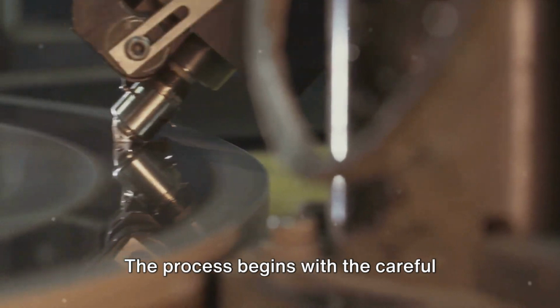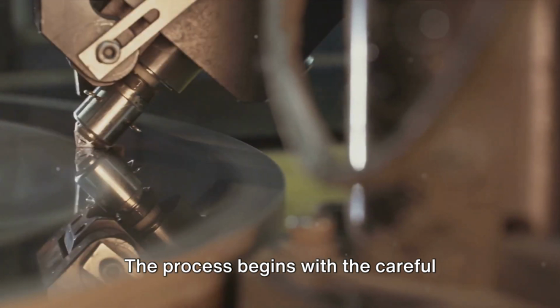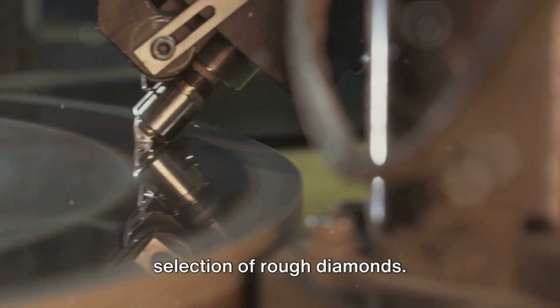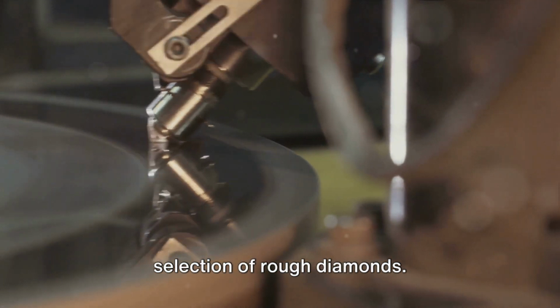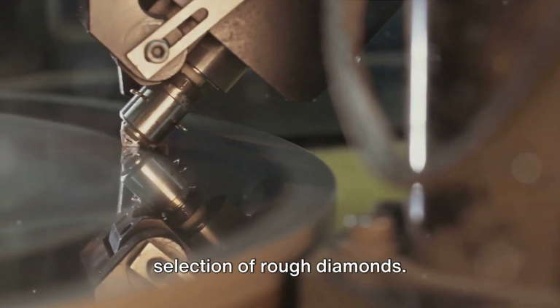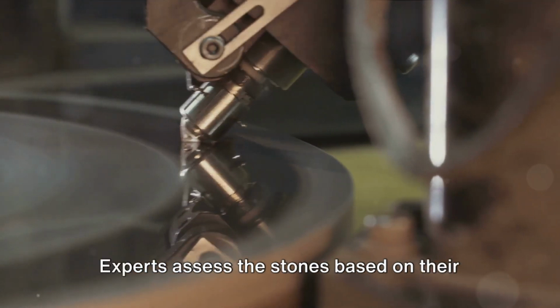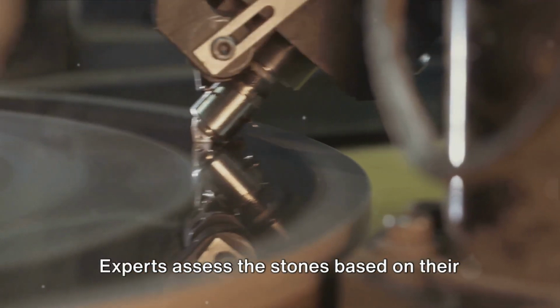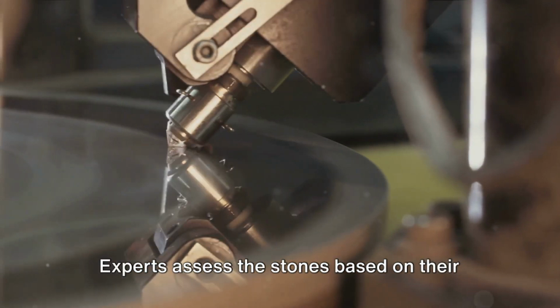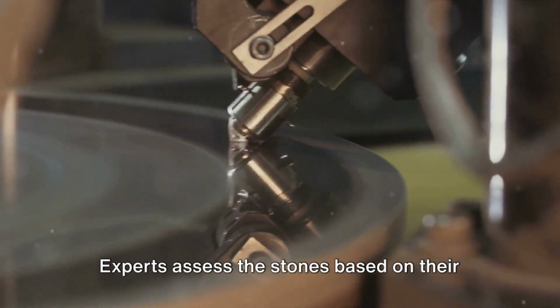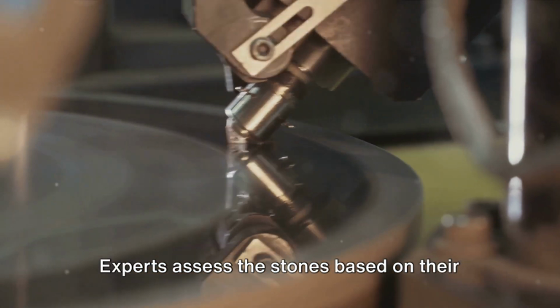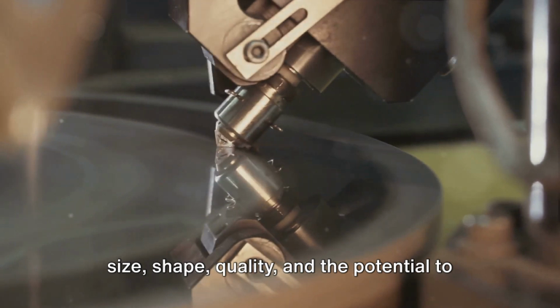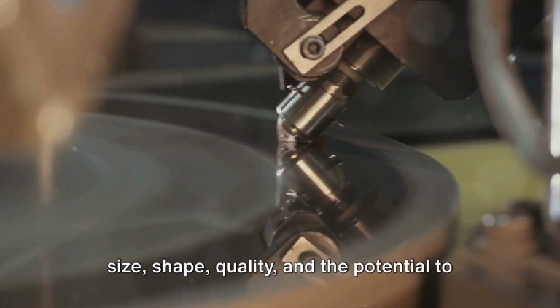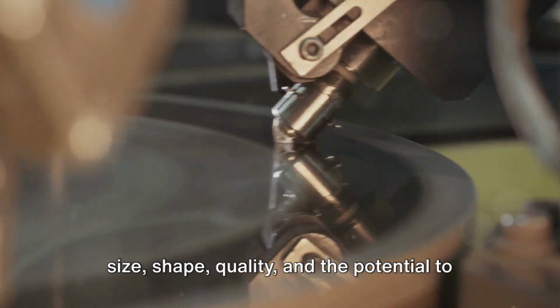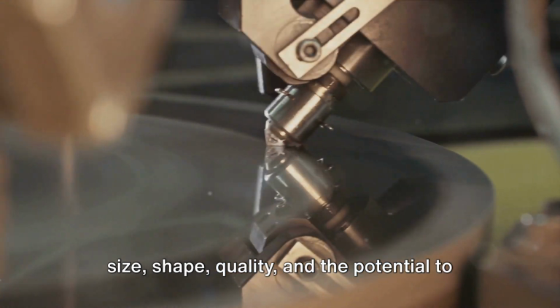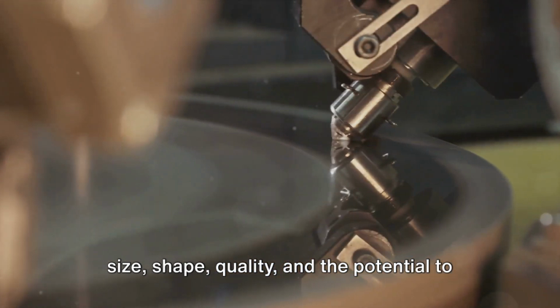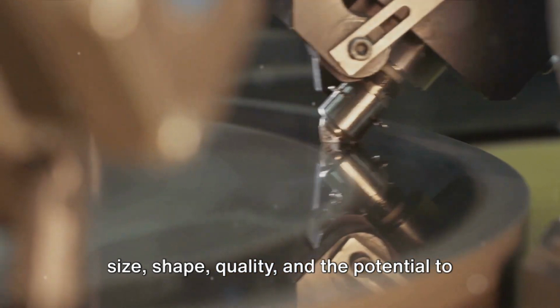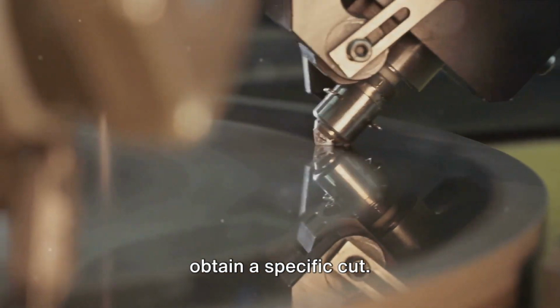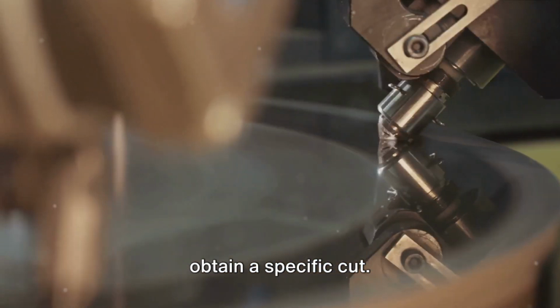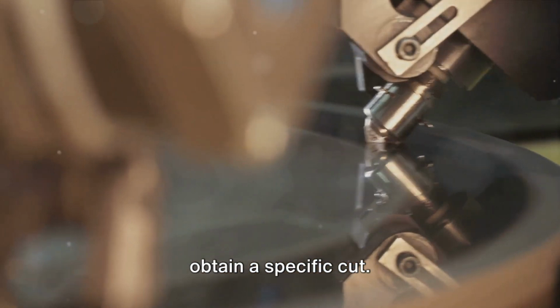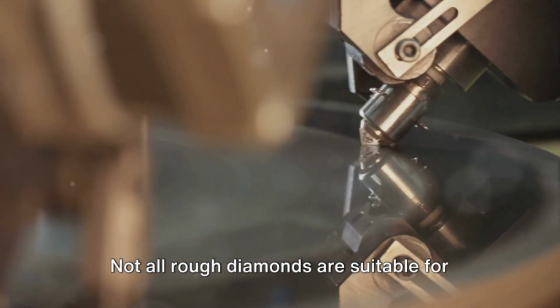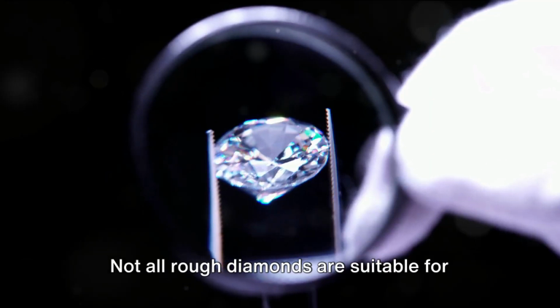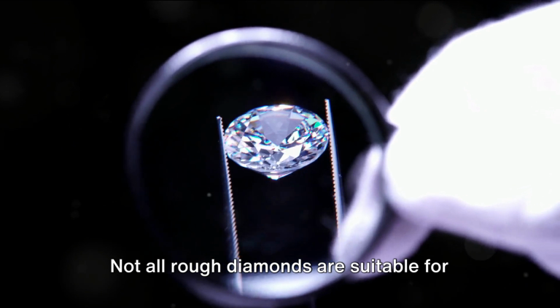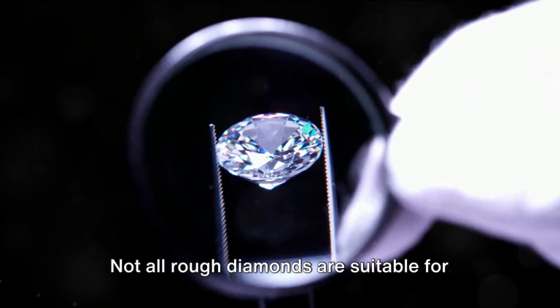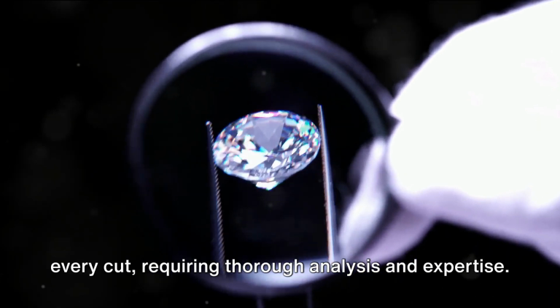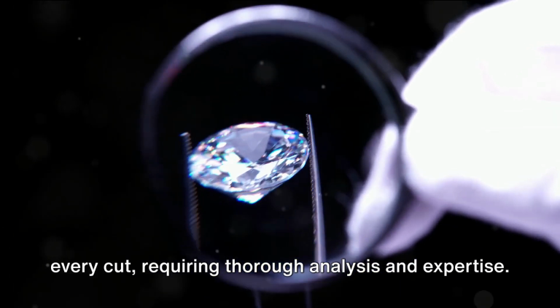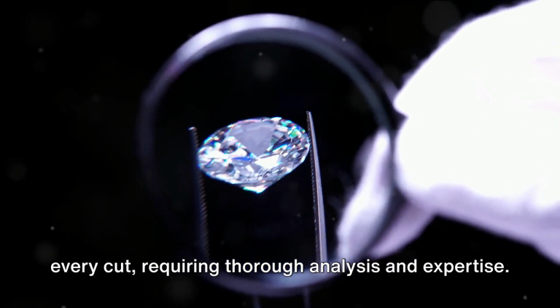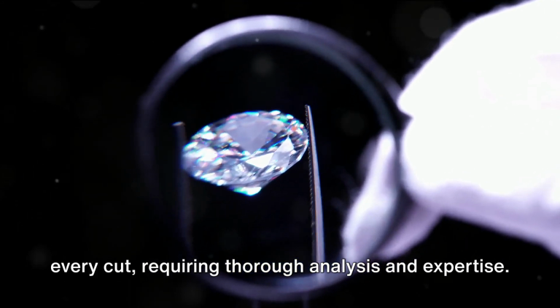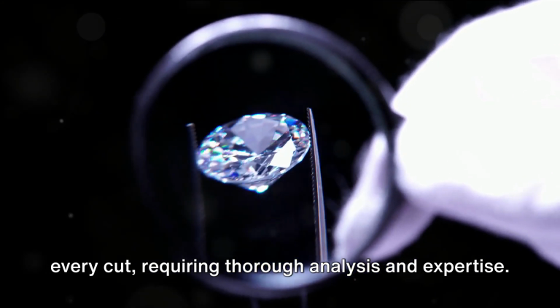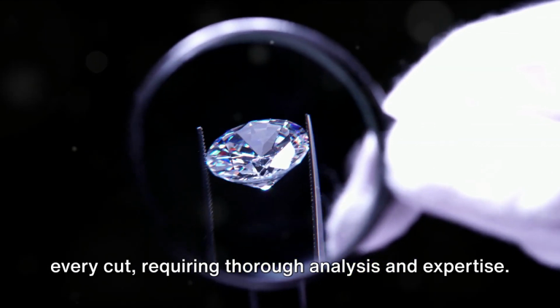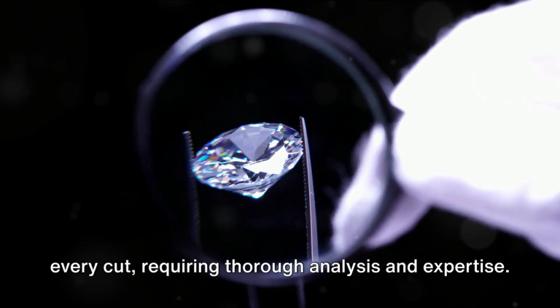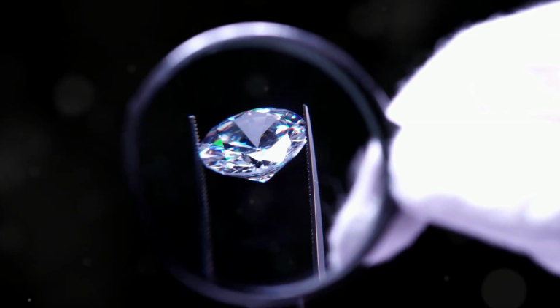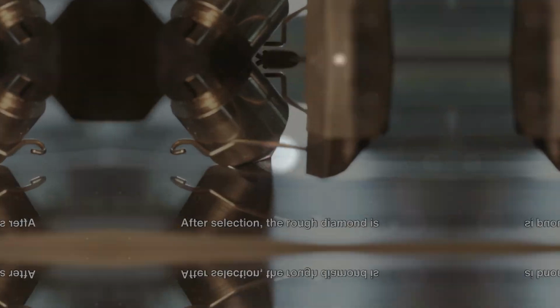The process begins with the careful selection of rough diamonds. Experts assess the stones based on their size, shape, quality, and the potential to obtain a specific cut. Not all rough diamonds are suitable for every cut, requiring thorough analysis and expertise.